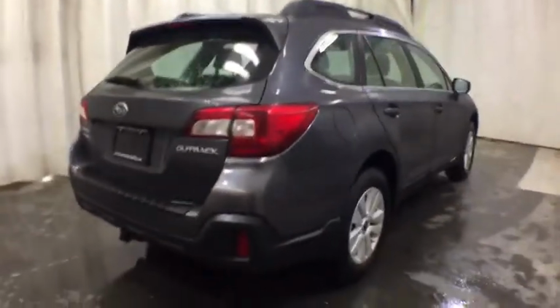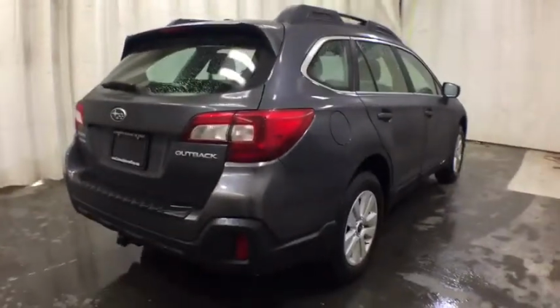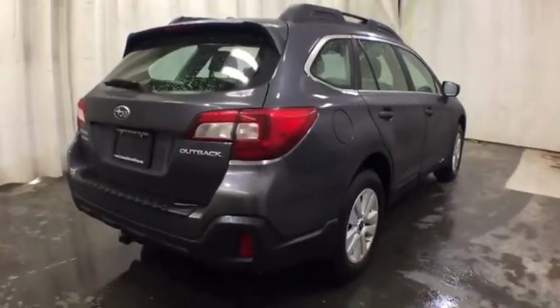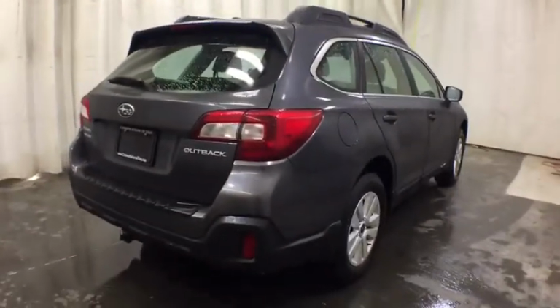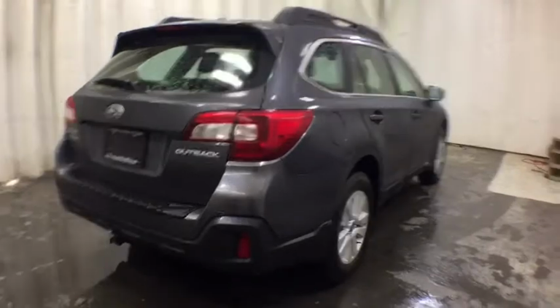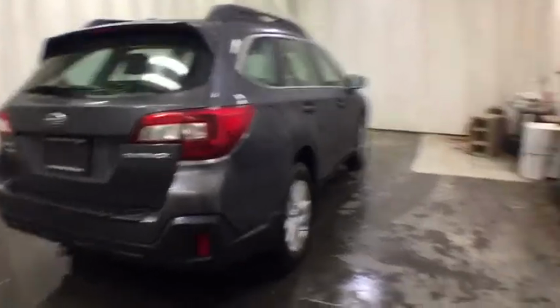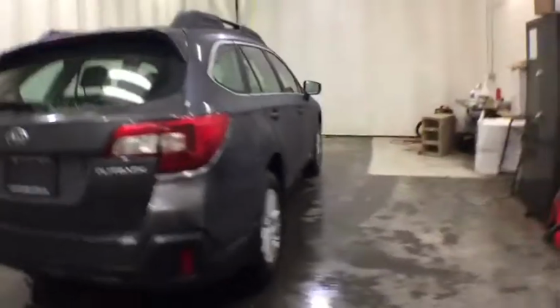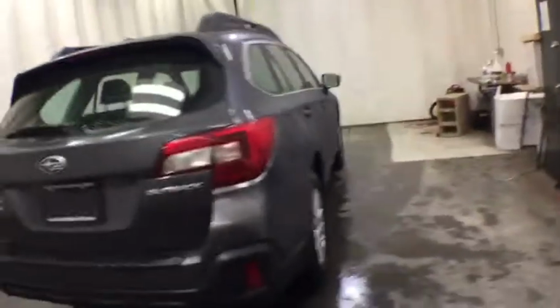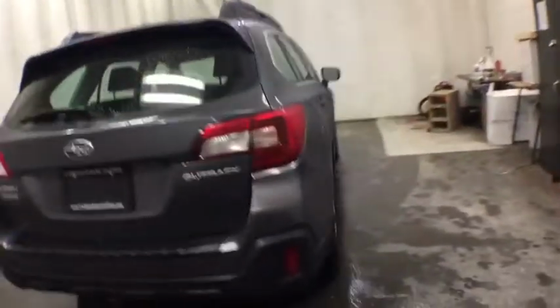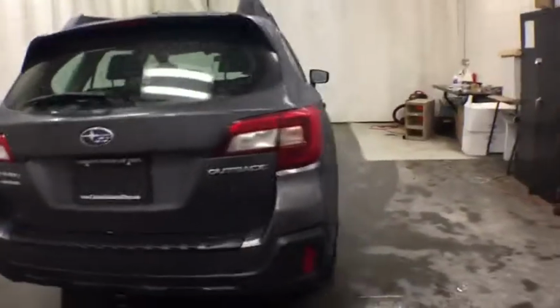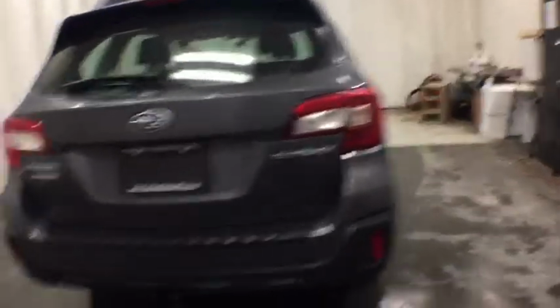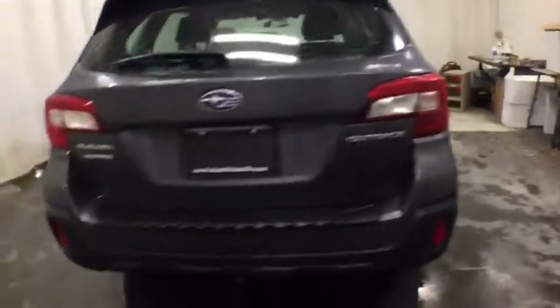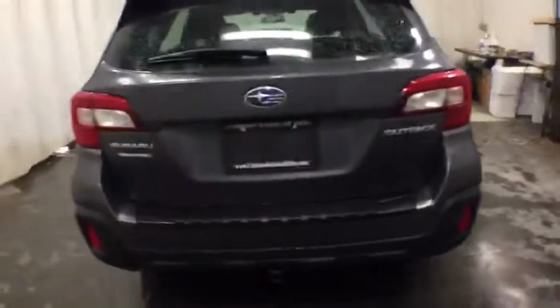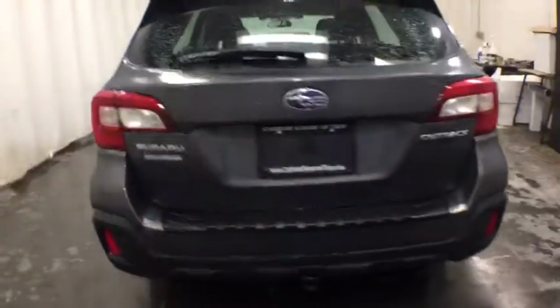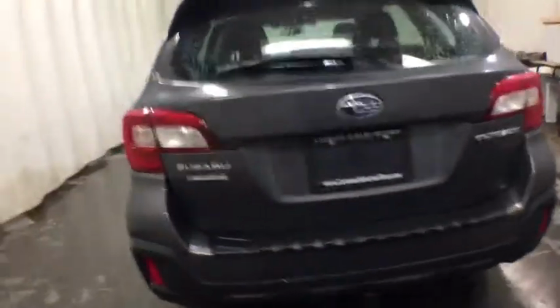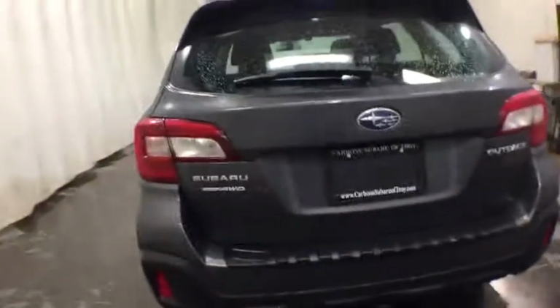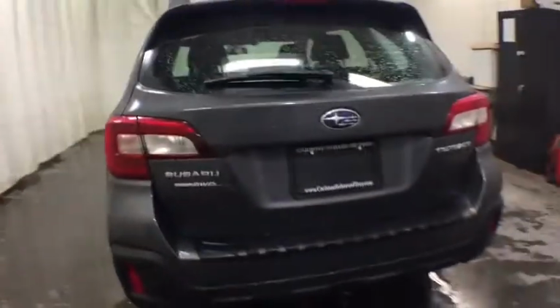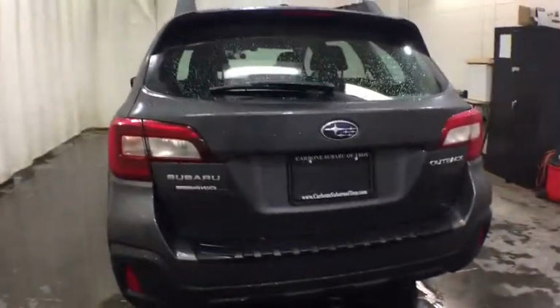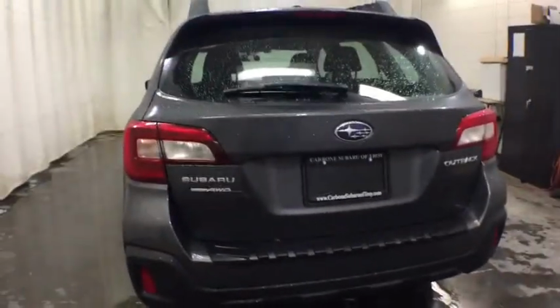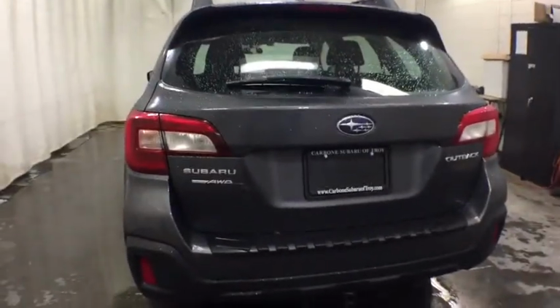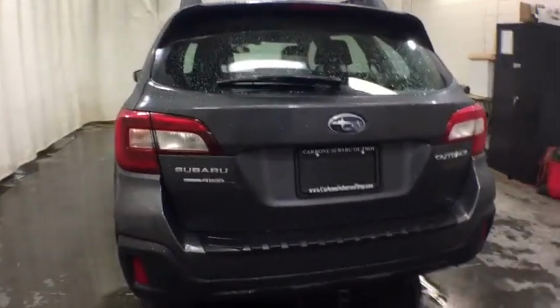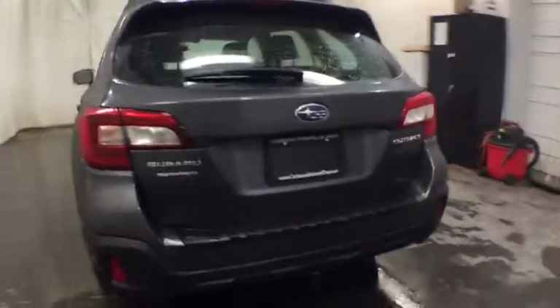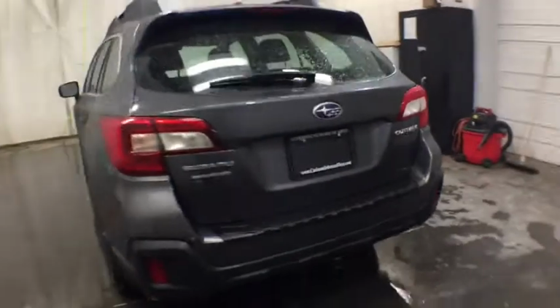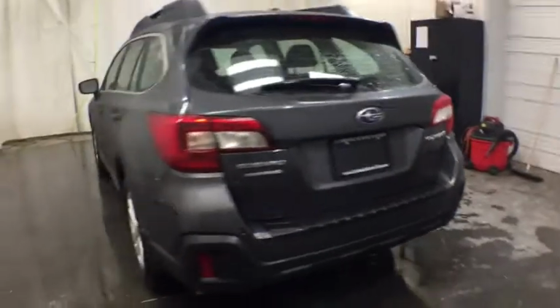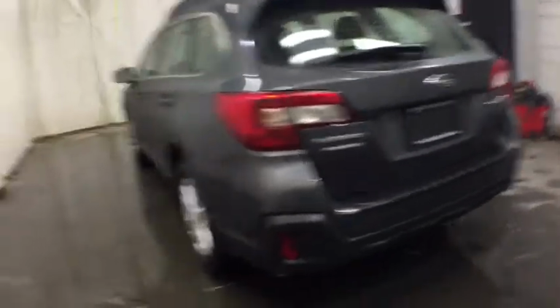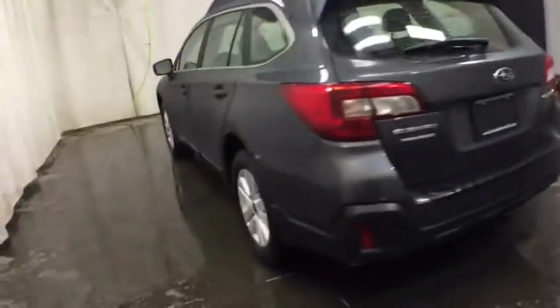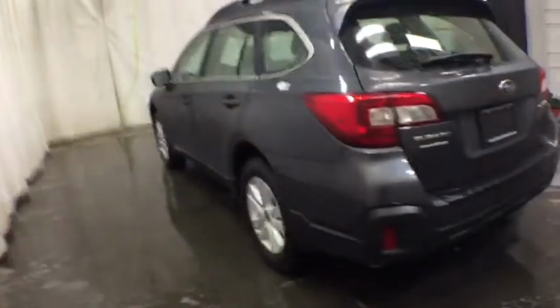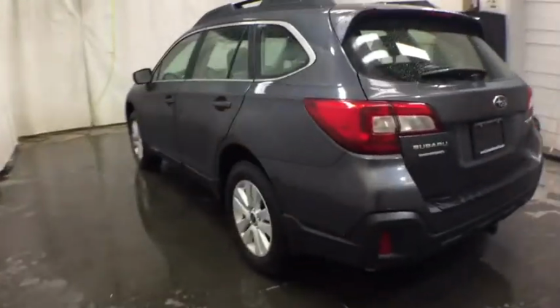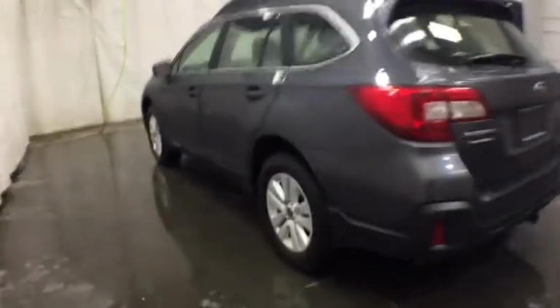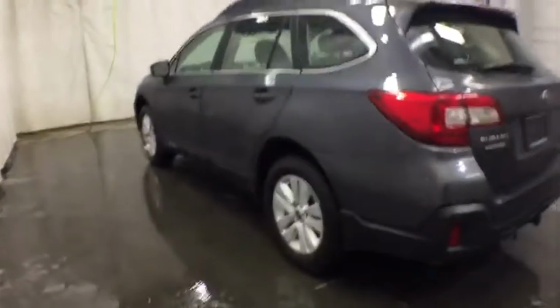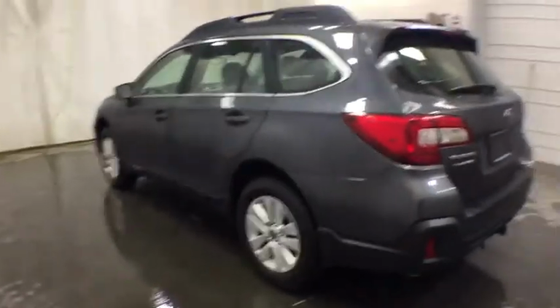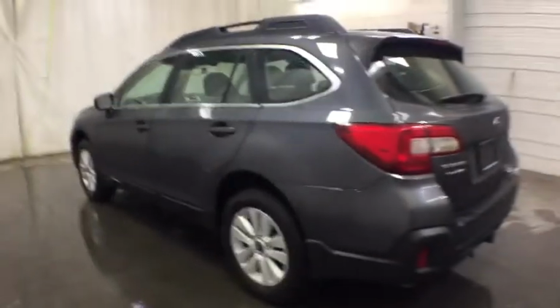Keyless entry, backup camera, all-wheel drive, Bluetooth, power steering, adjustable steering wheel, aluminum wheels, front floor mats, ABS four-wheel.